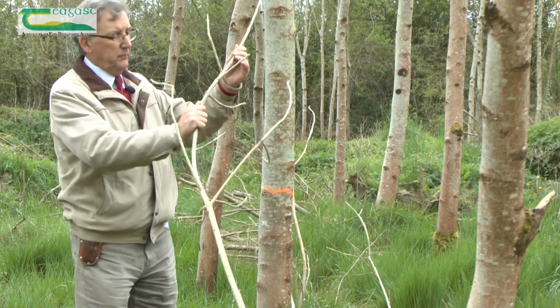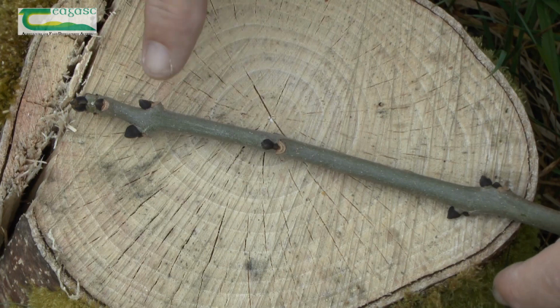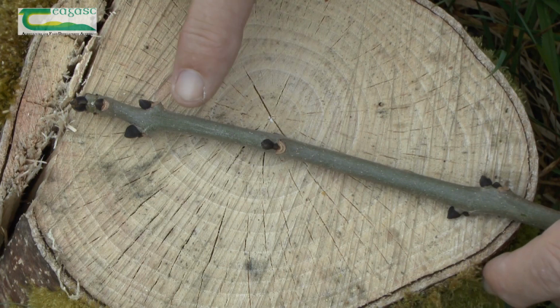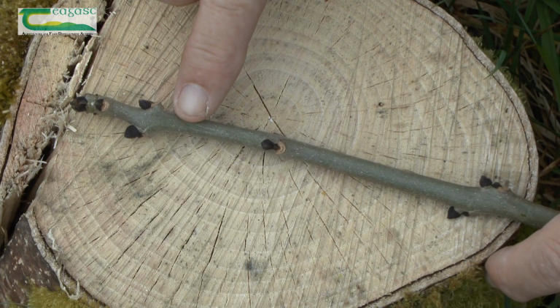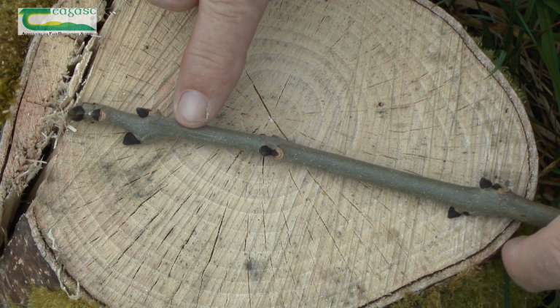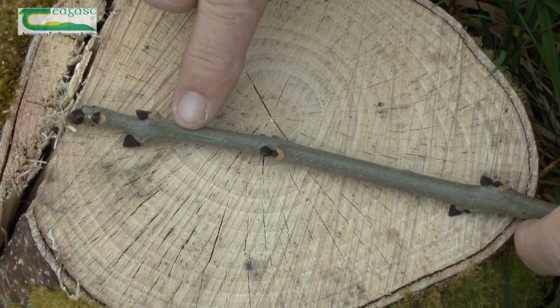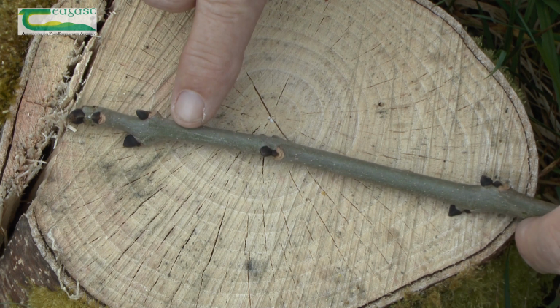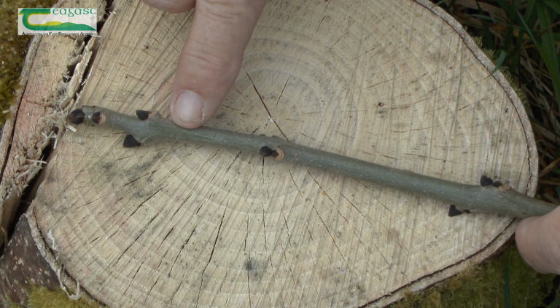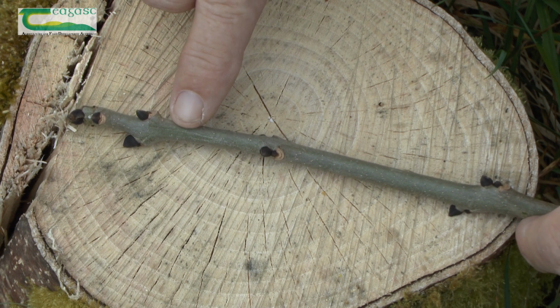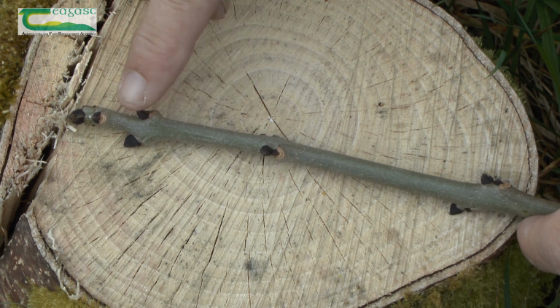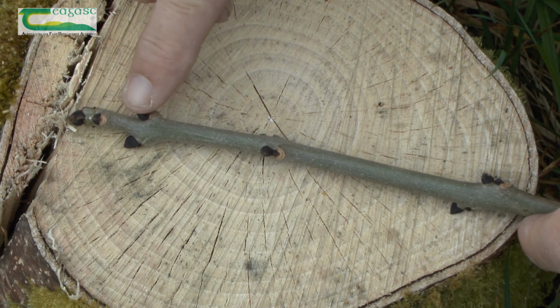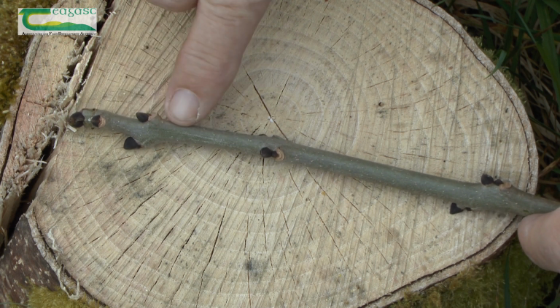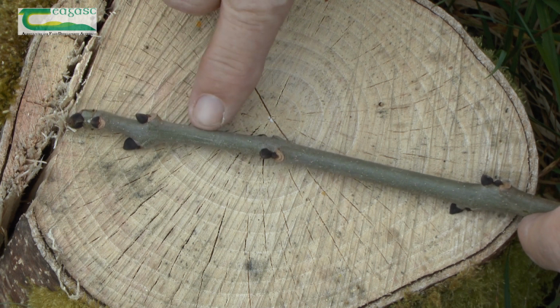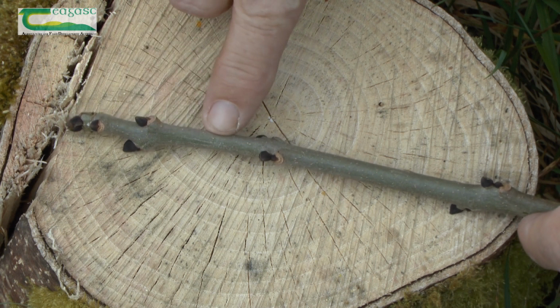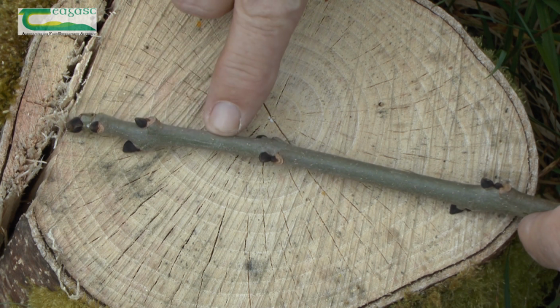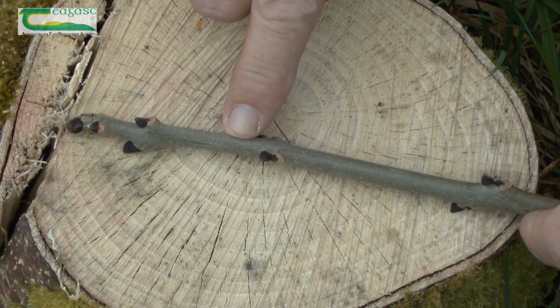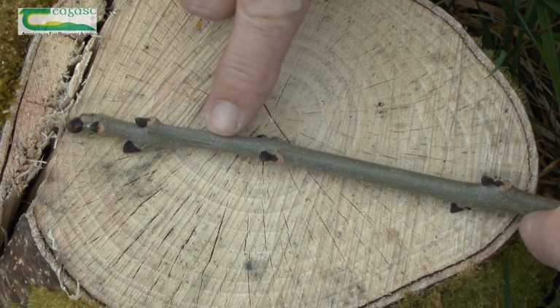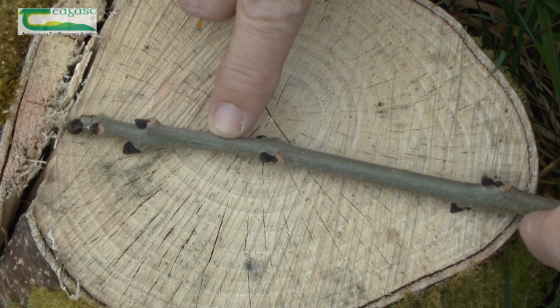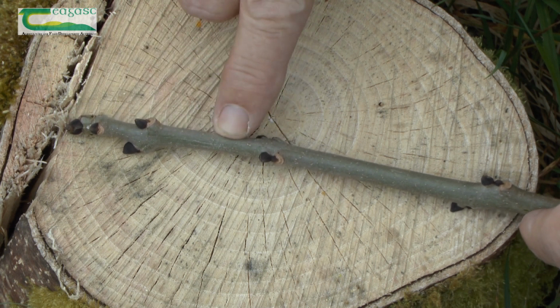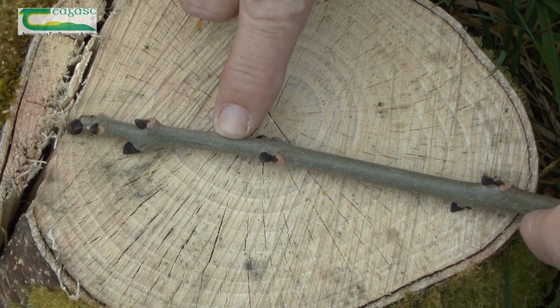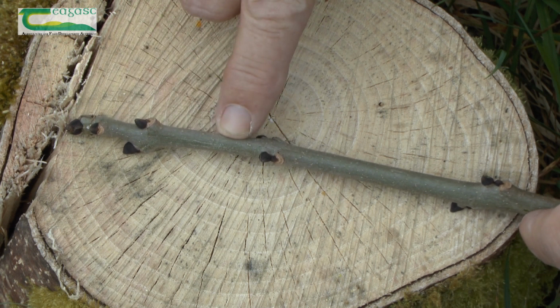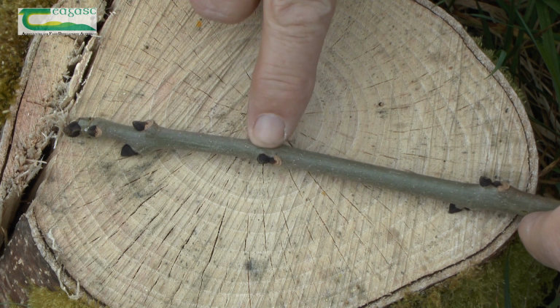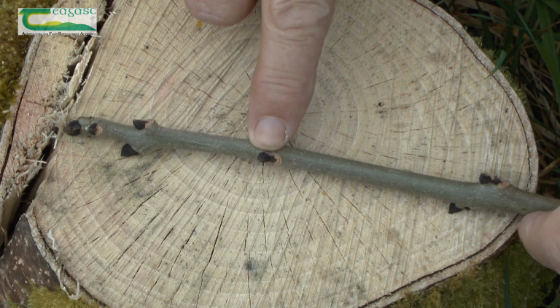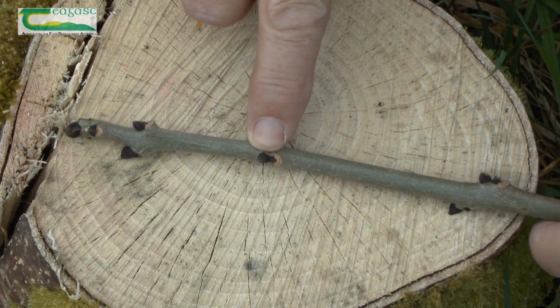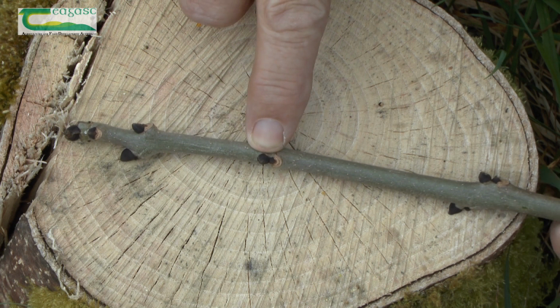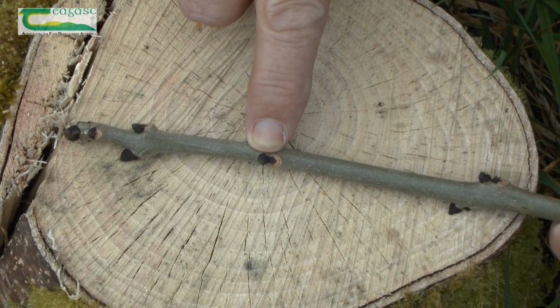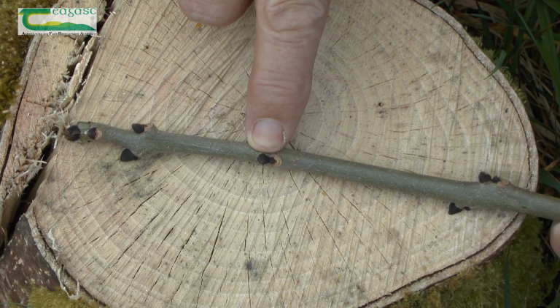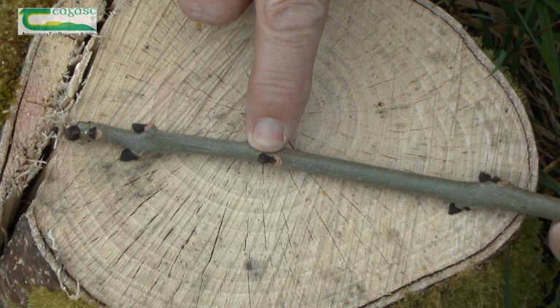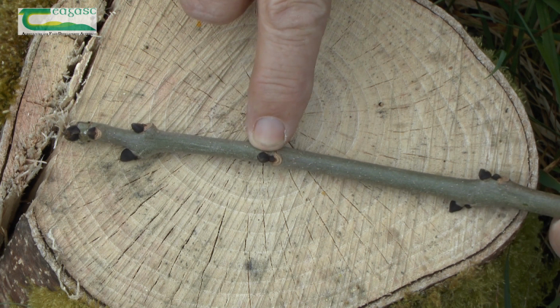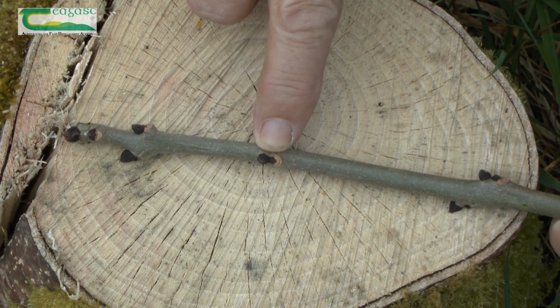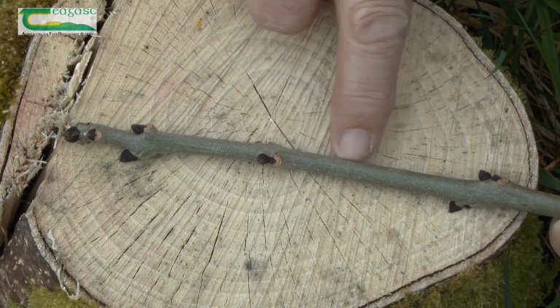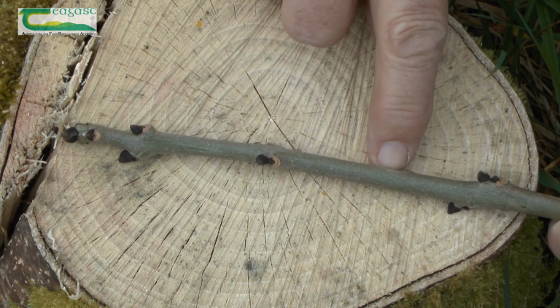Here we have a shoot from the crown of the tree. It looks perfectly healthy — nice green colour on the stem and the typical black buds of an ash tree.